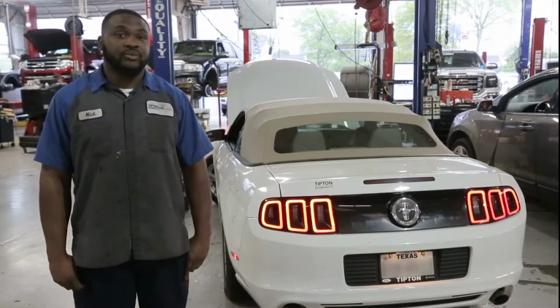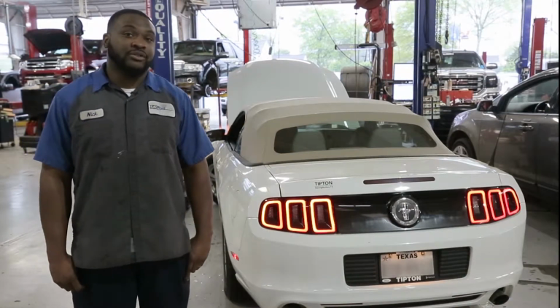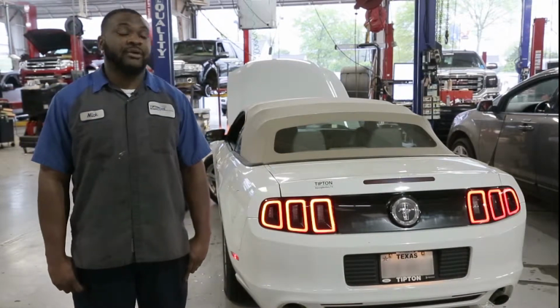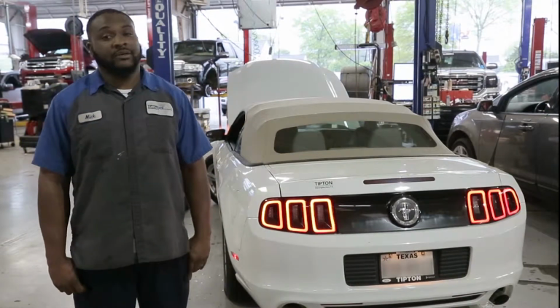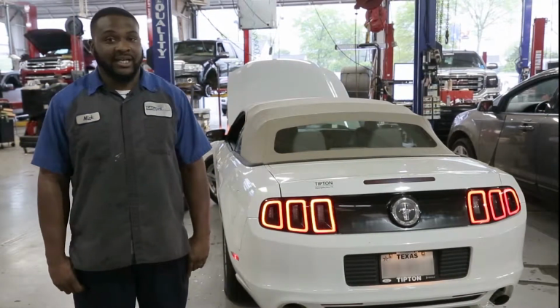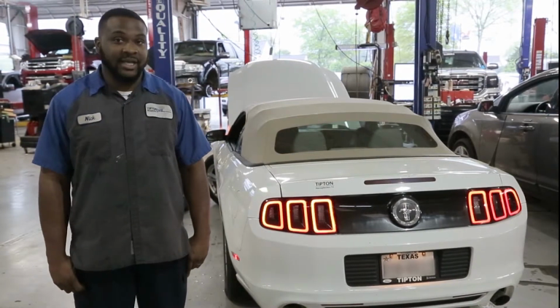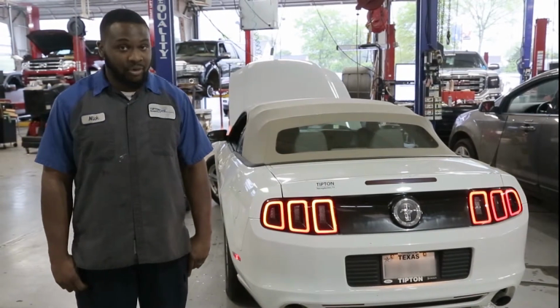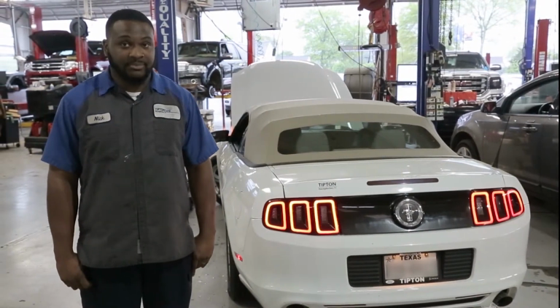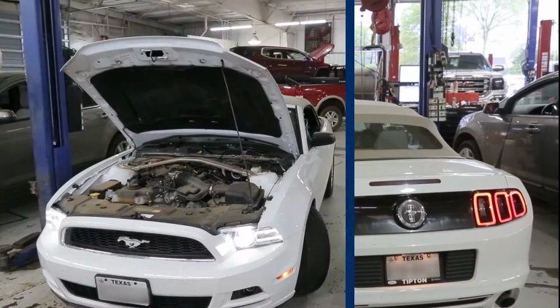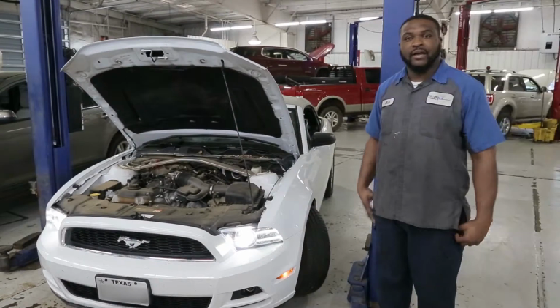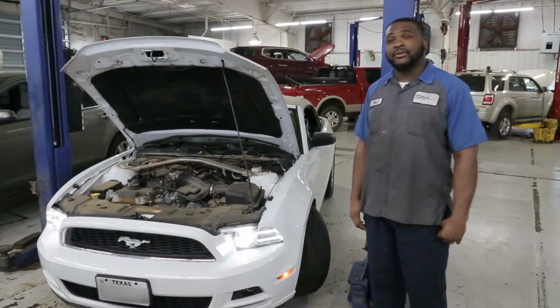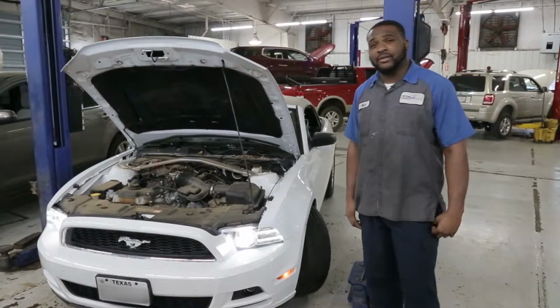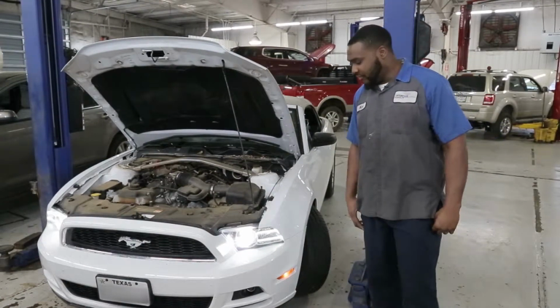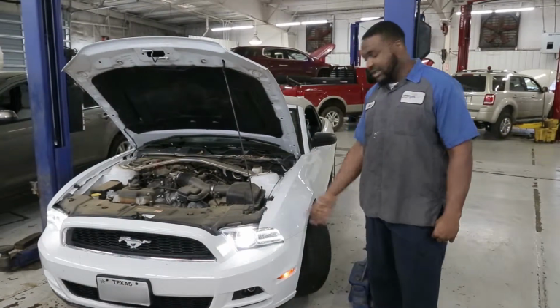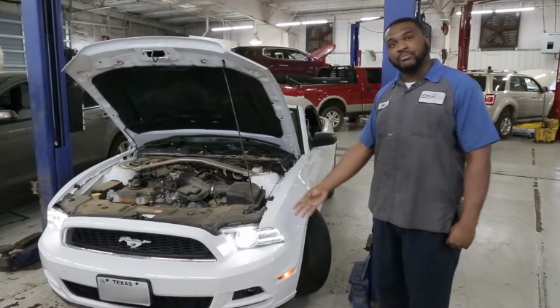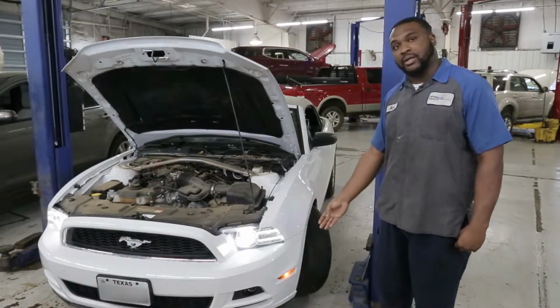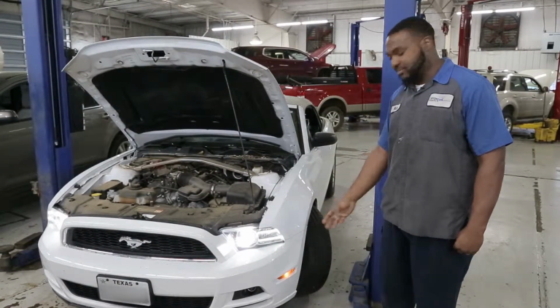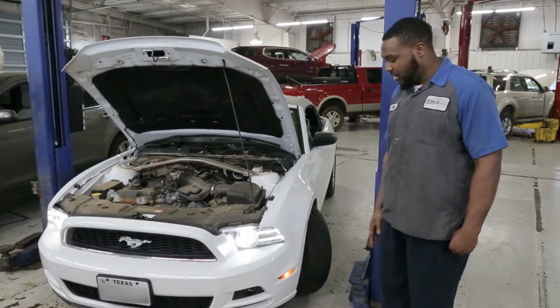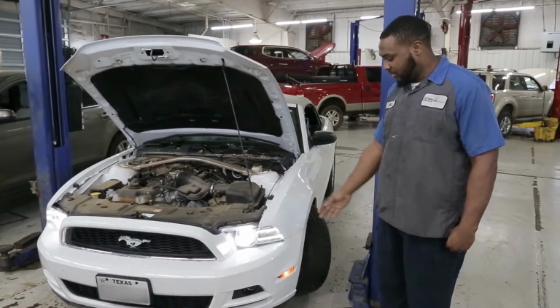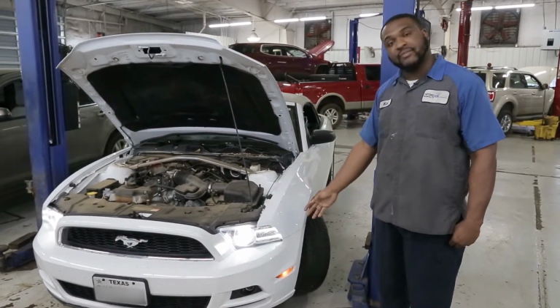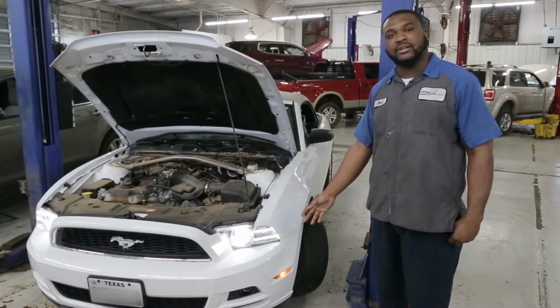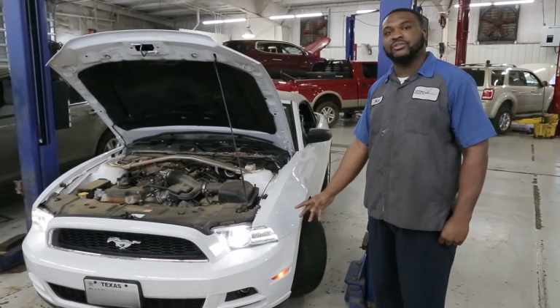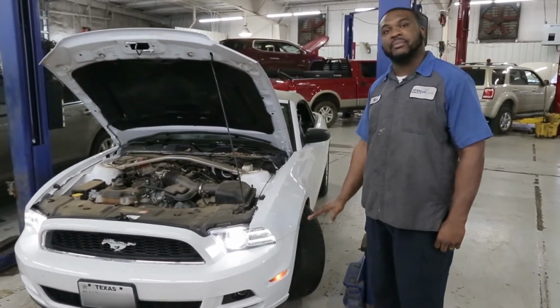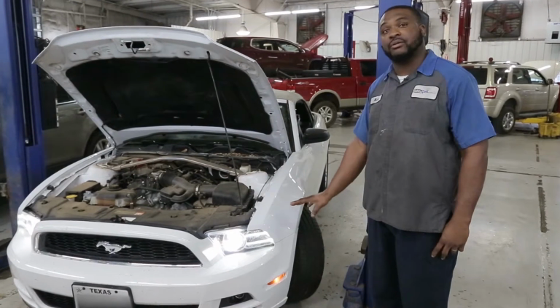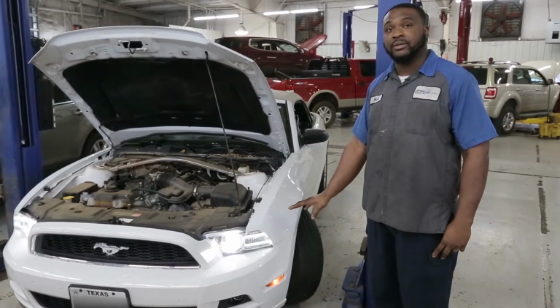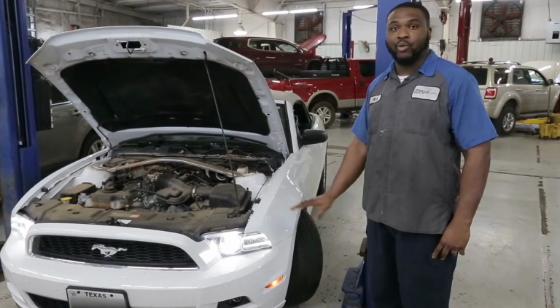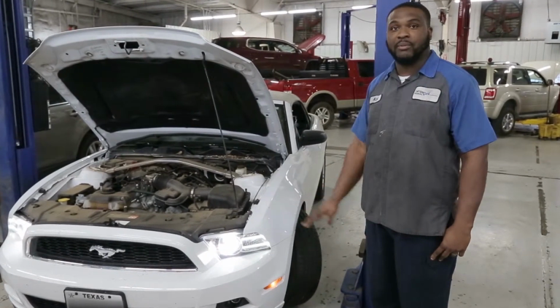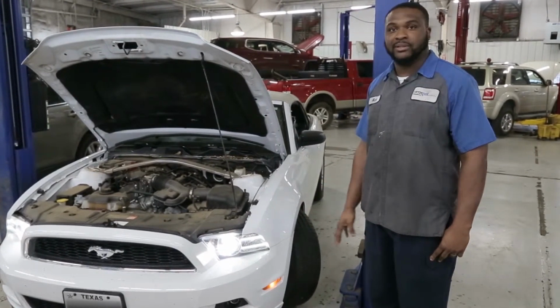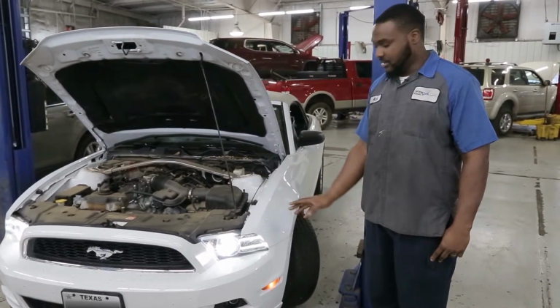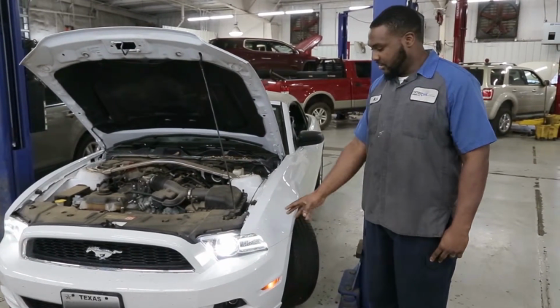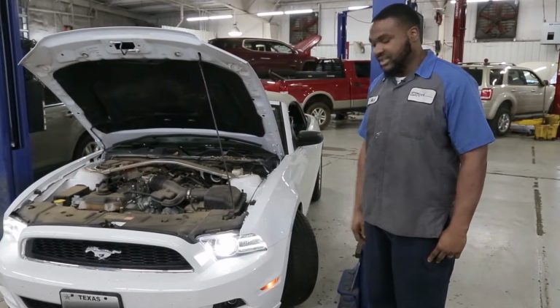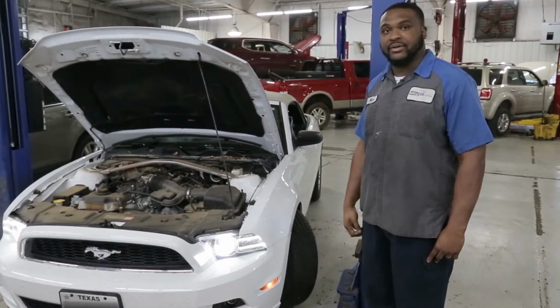Next, we're going to go to the front of the vehicle to check headlights and park lamps. At the front of the vehicle, we have our headlamps and park lamps. Walk on the driver's side and the passenger side to make sure they're on and working properly — that's that check there.